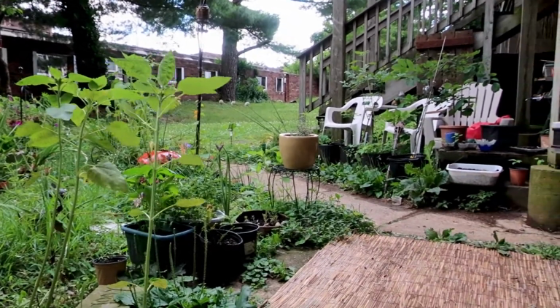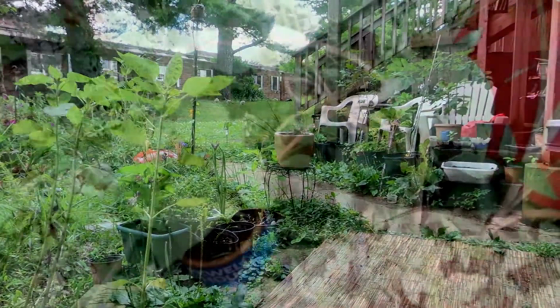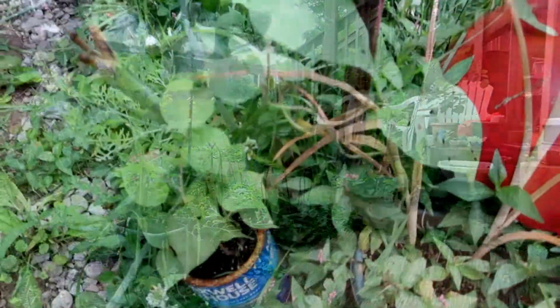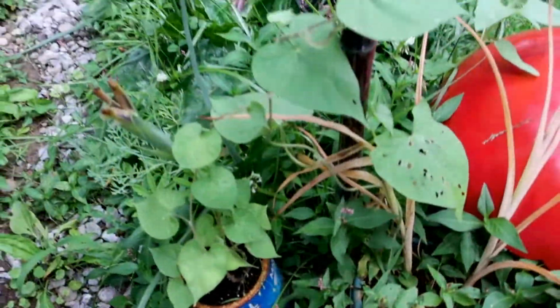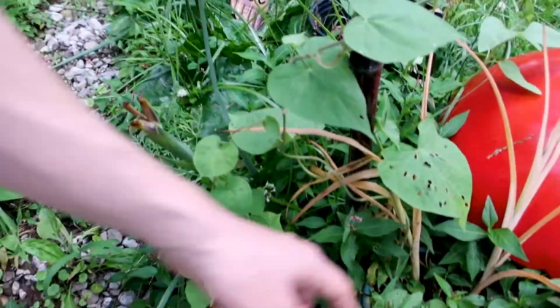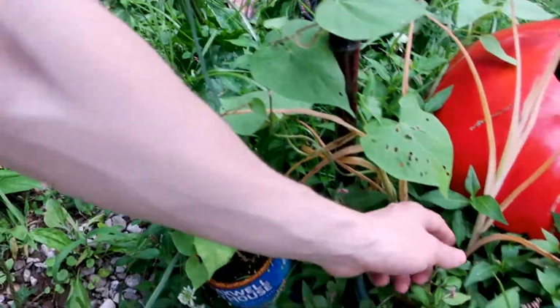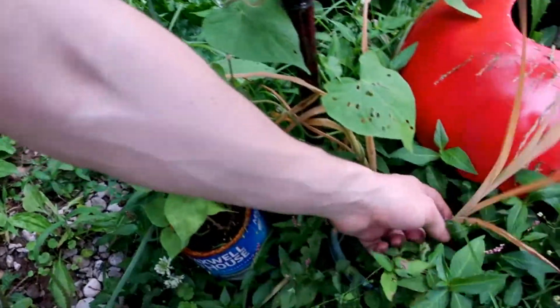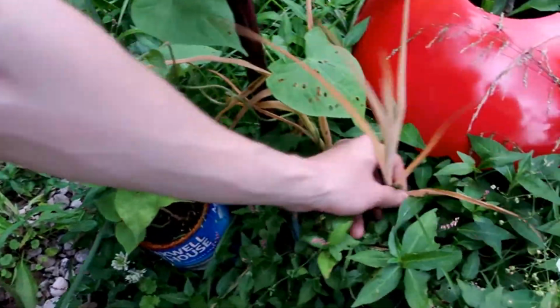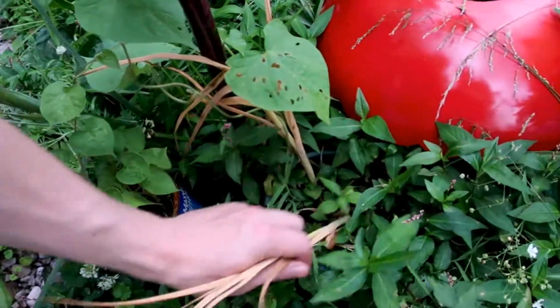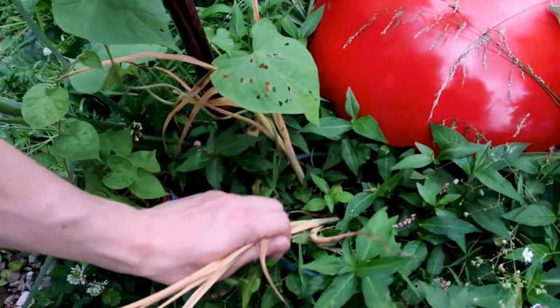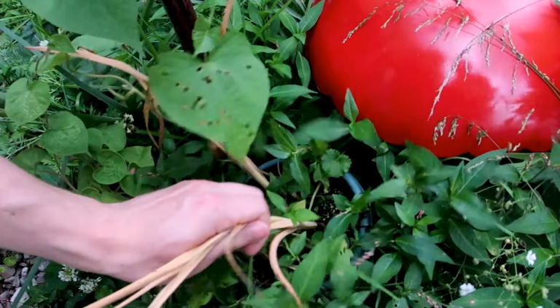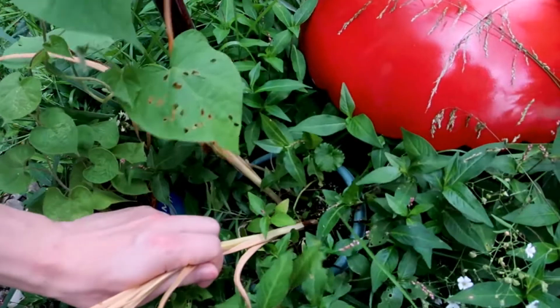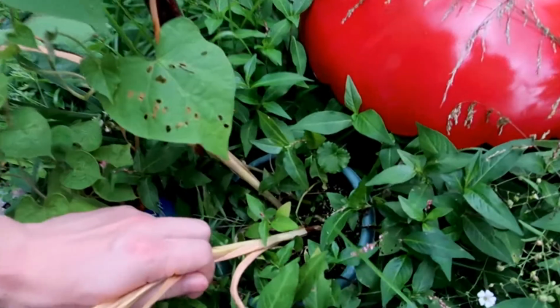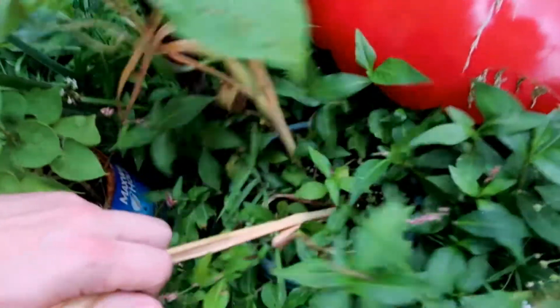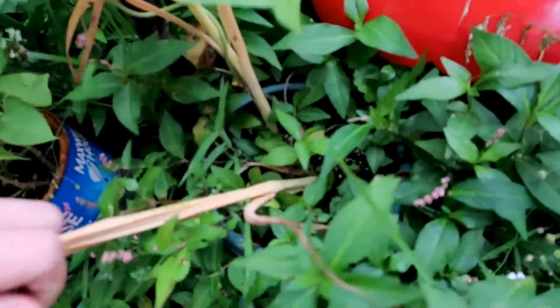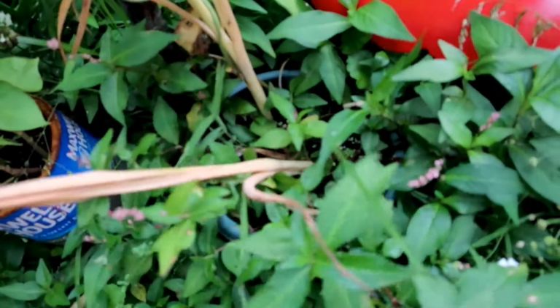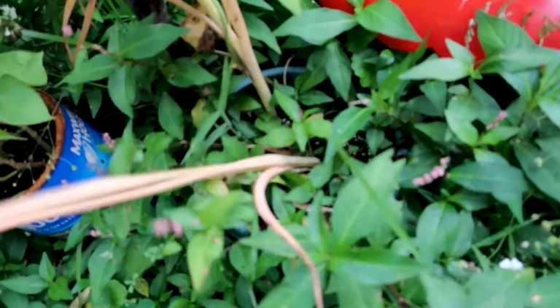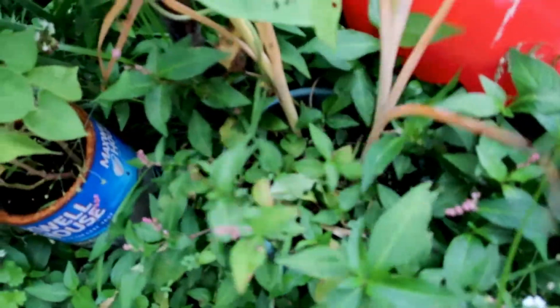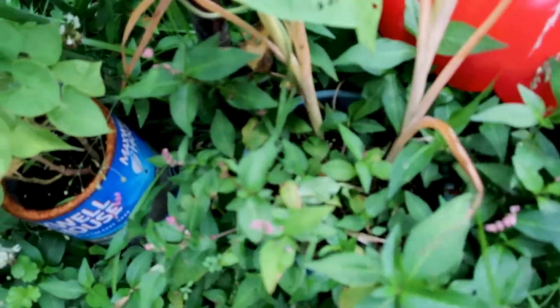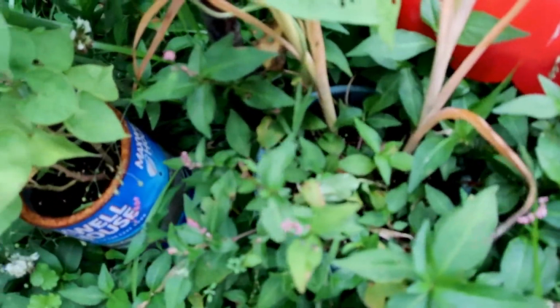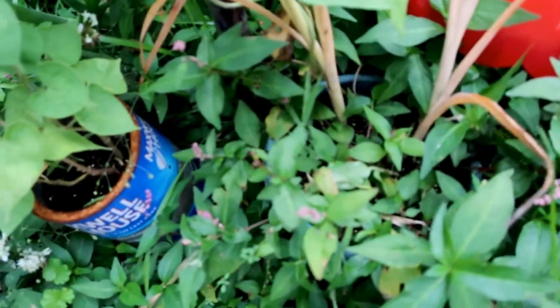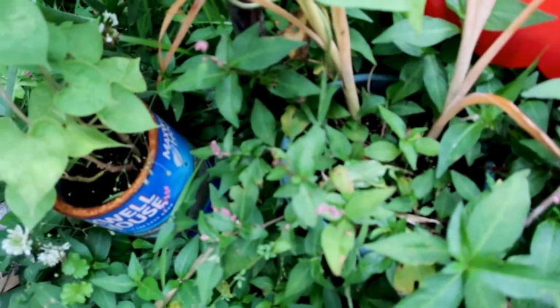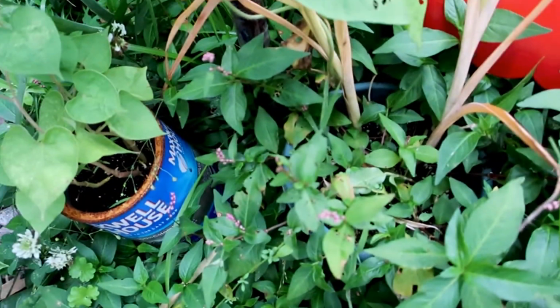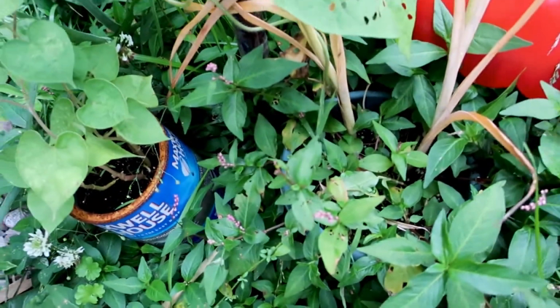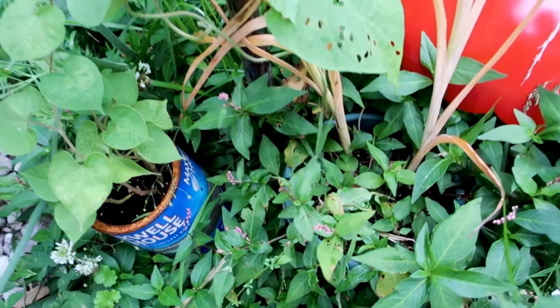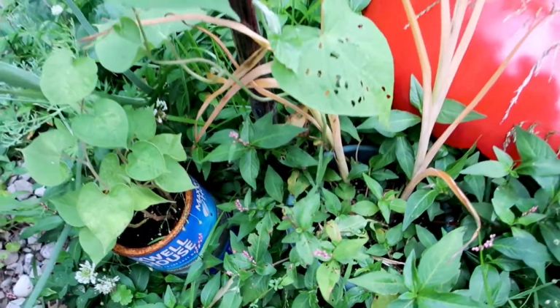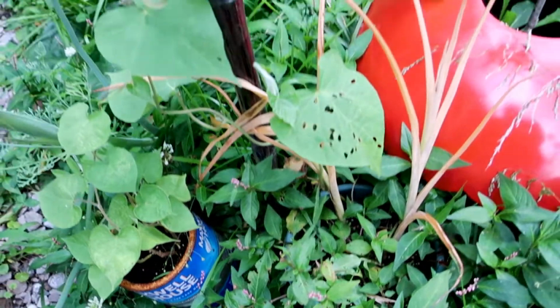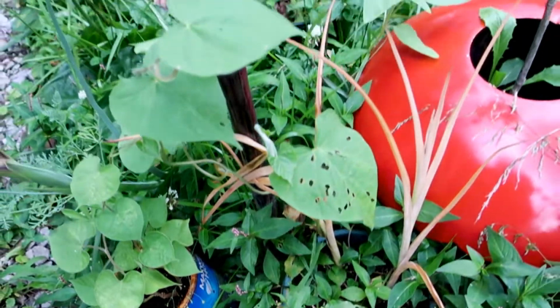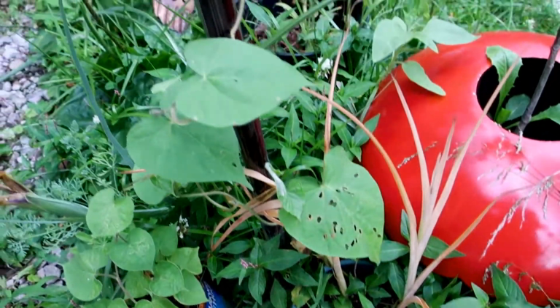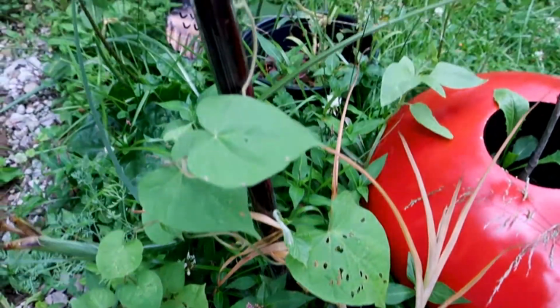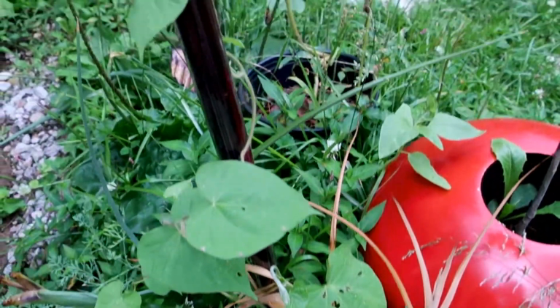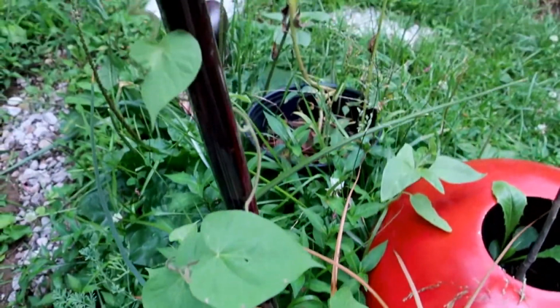The slugs actually got these irises in the pot. Not everything makes it, but the ones that do really thrive.